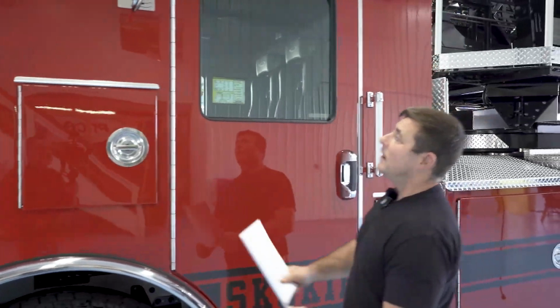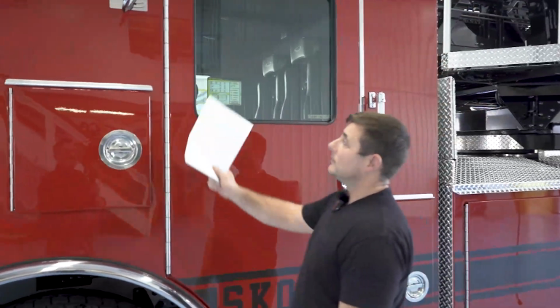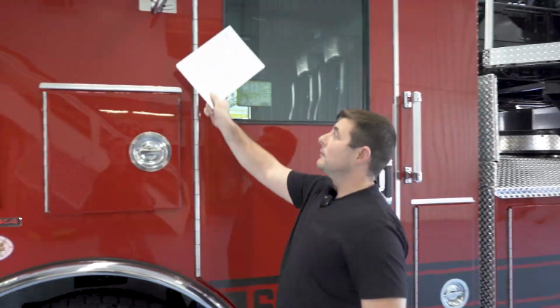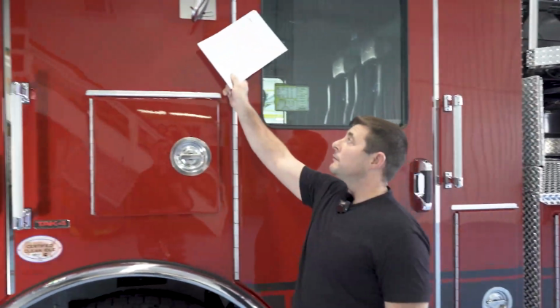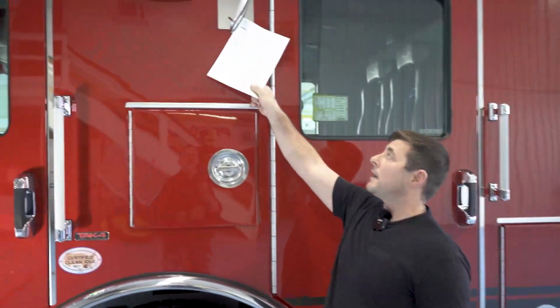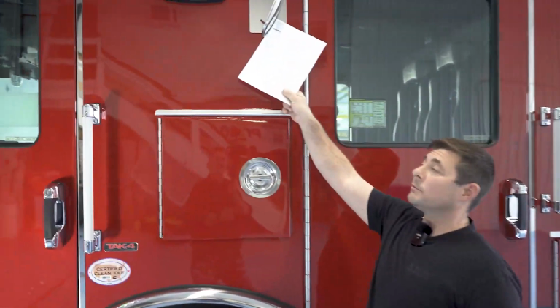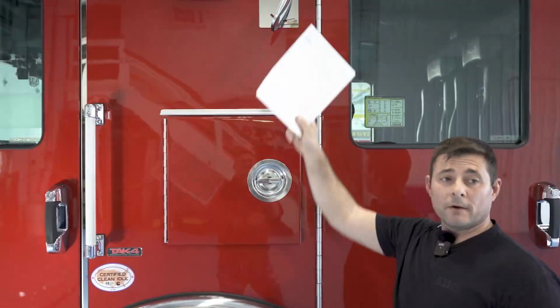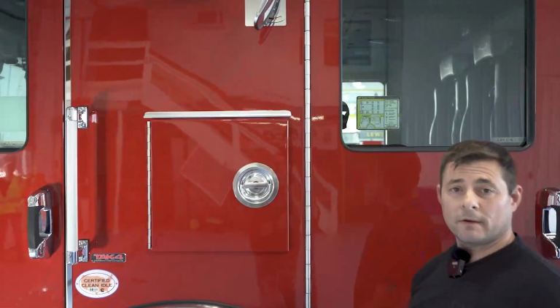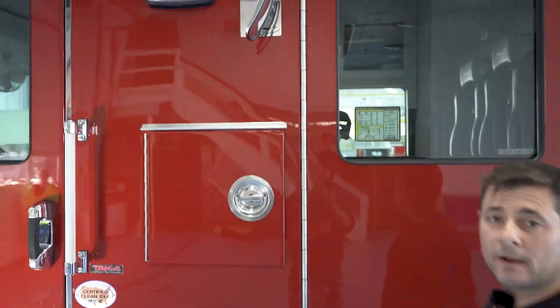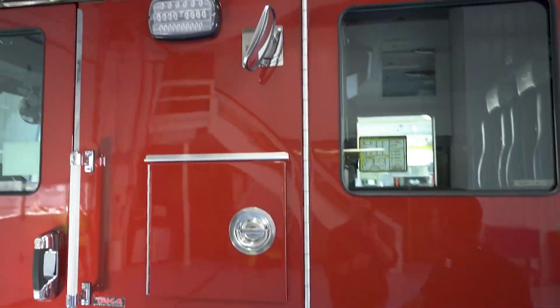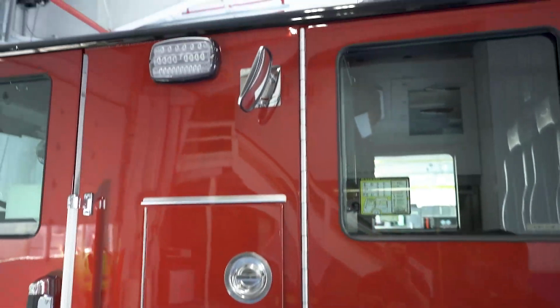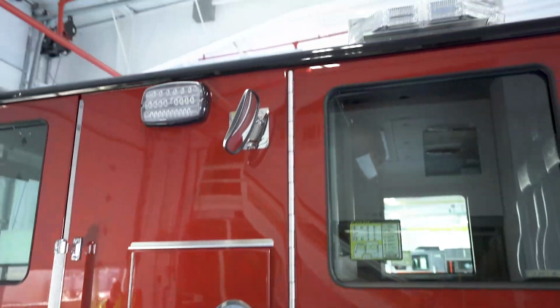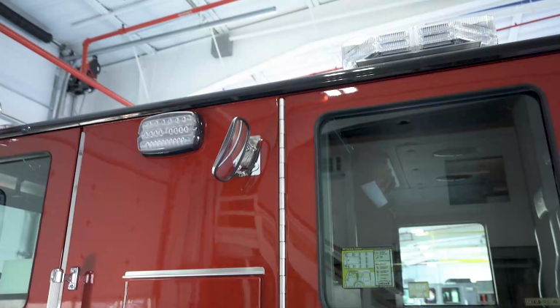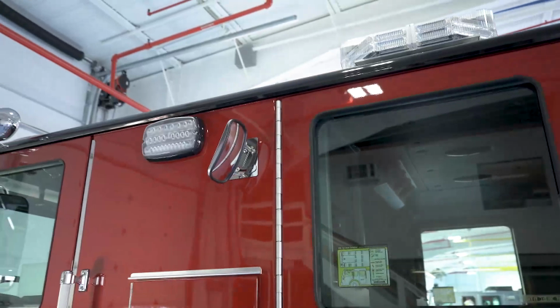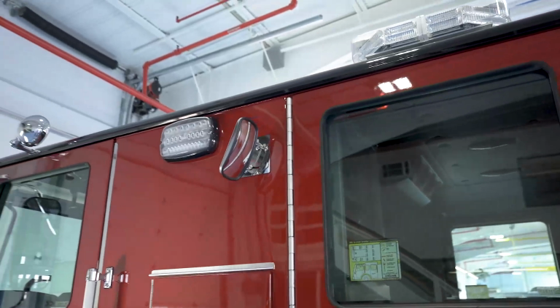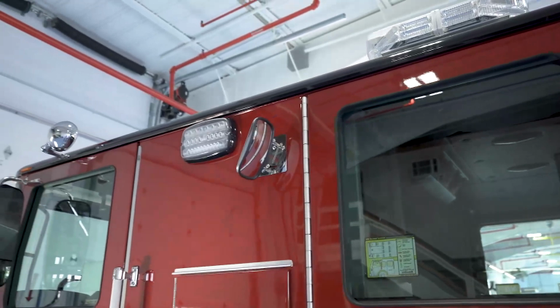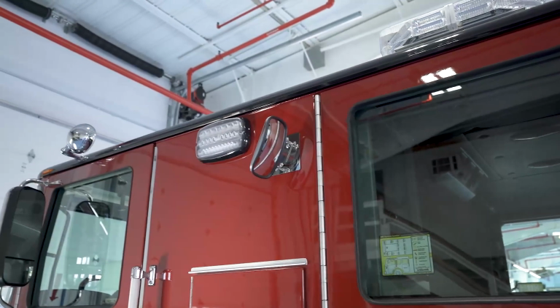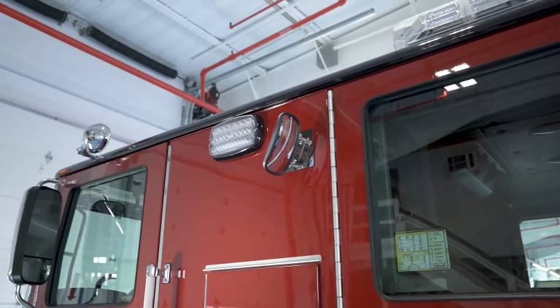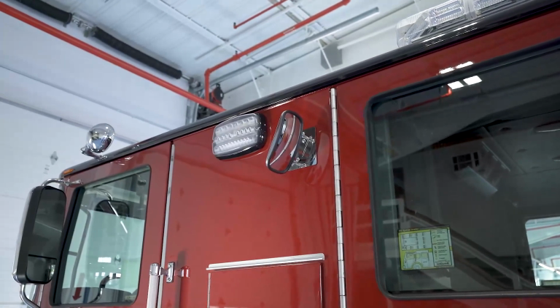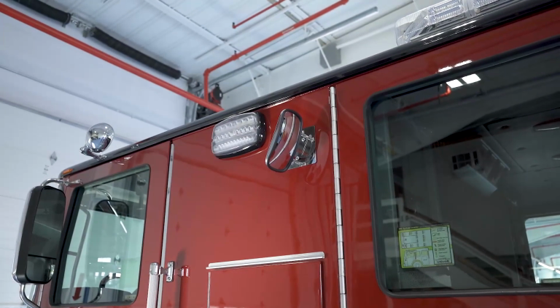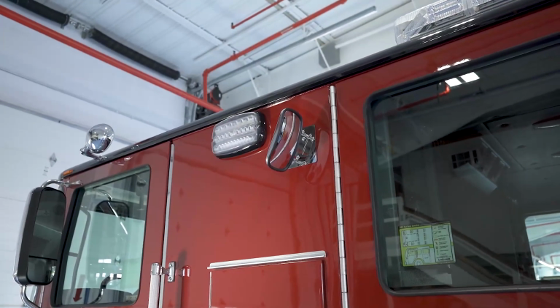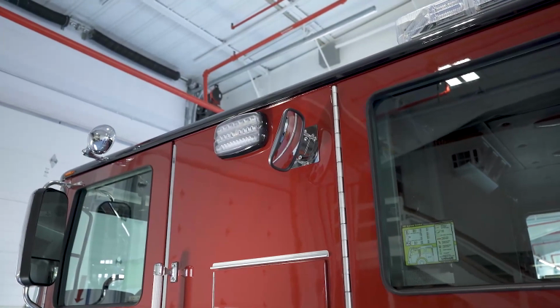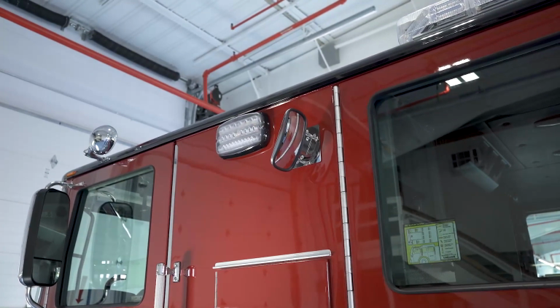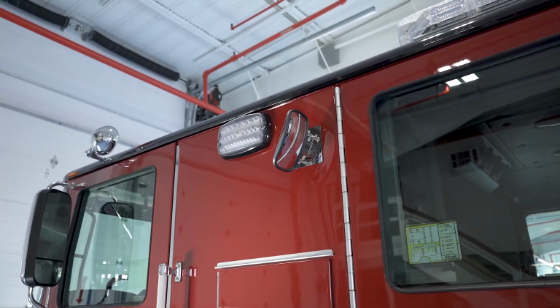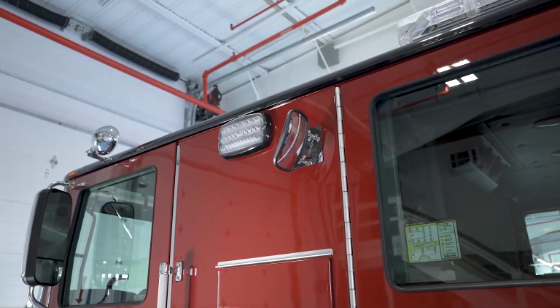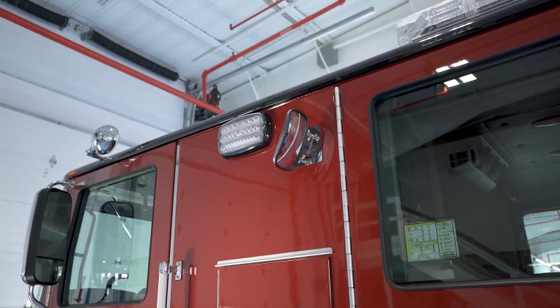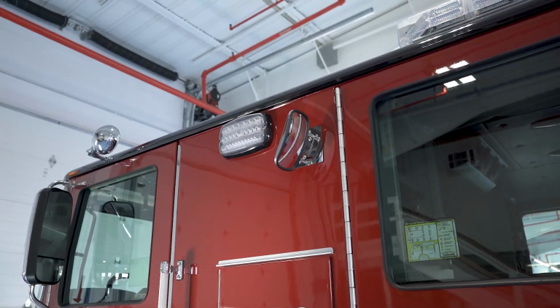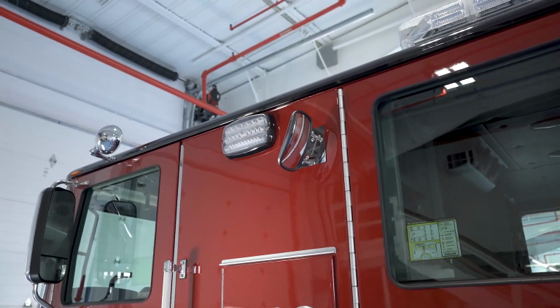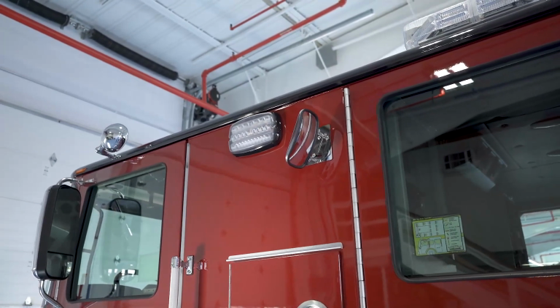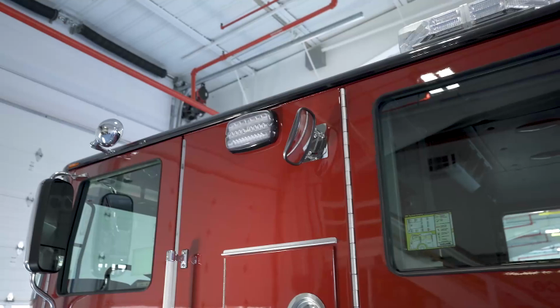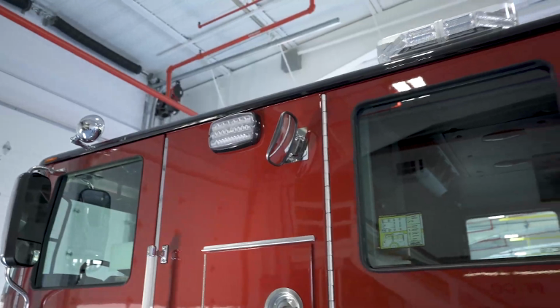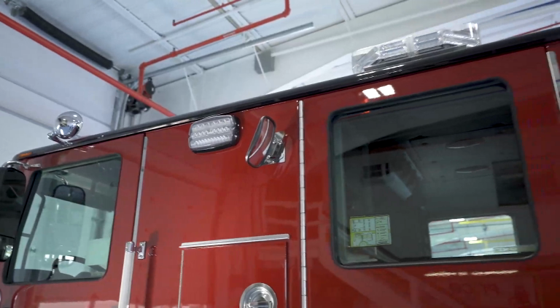Also a nice little feature here — we have this mirror. It aids the backstep crew from stepping out into traffic. You can get a look in that mirror and see what might be coming down the pike for them.